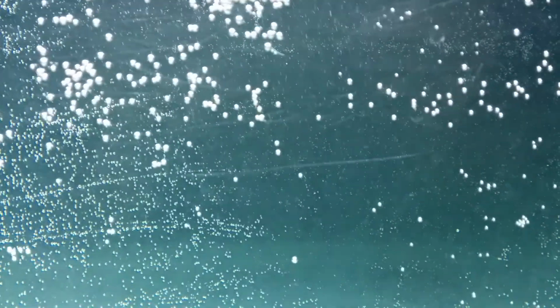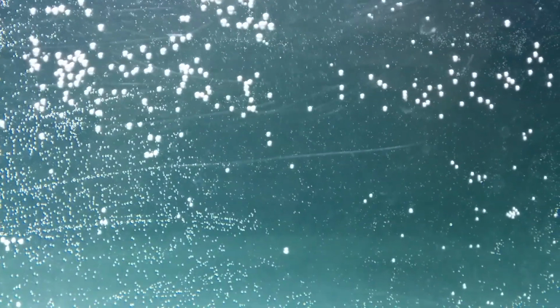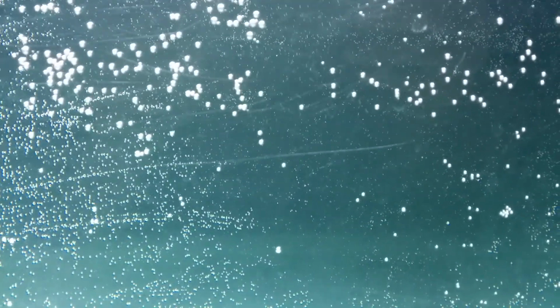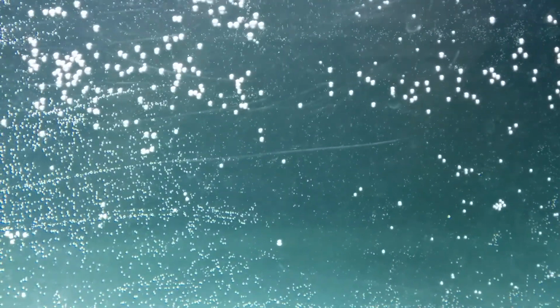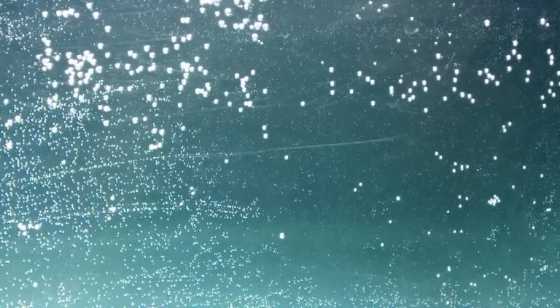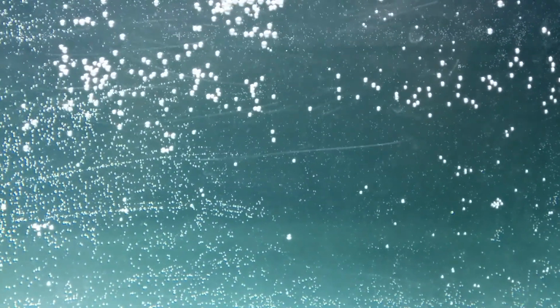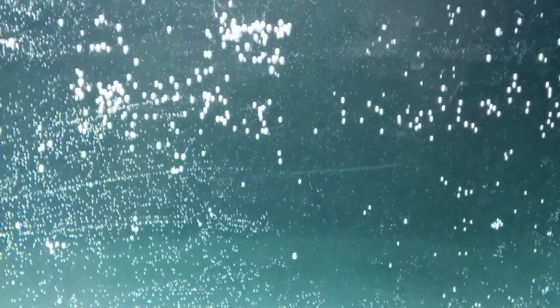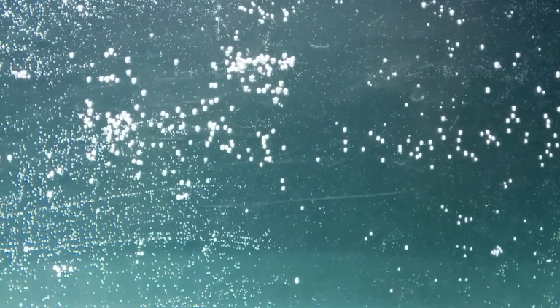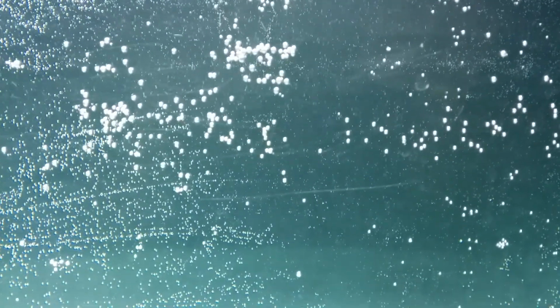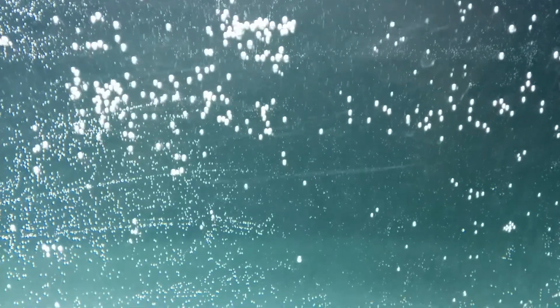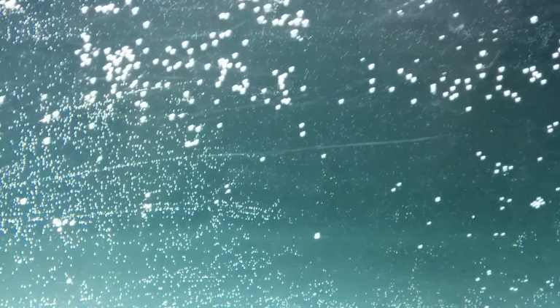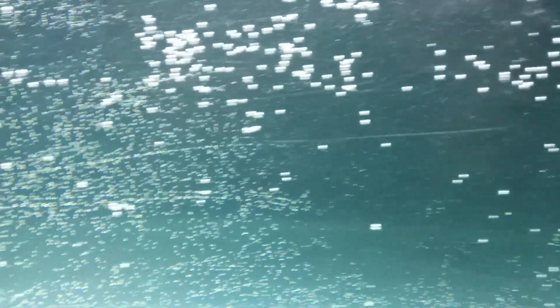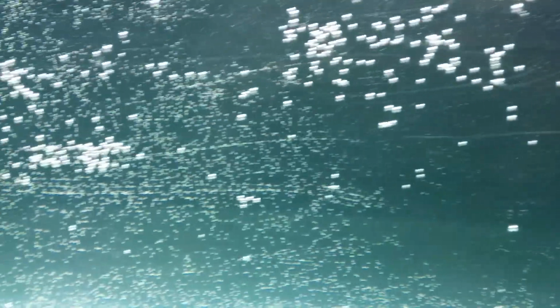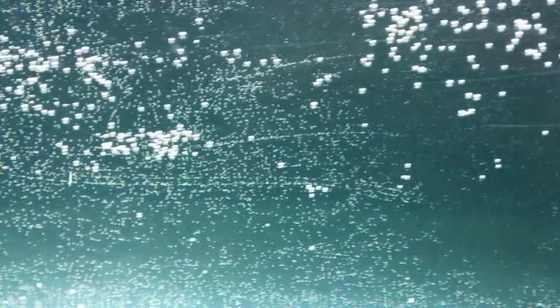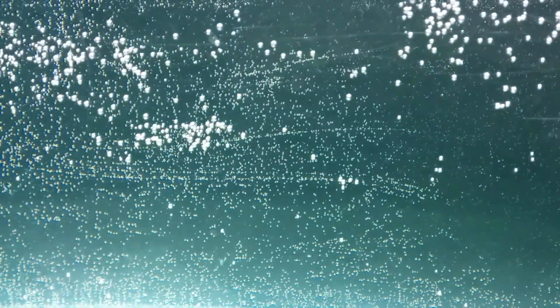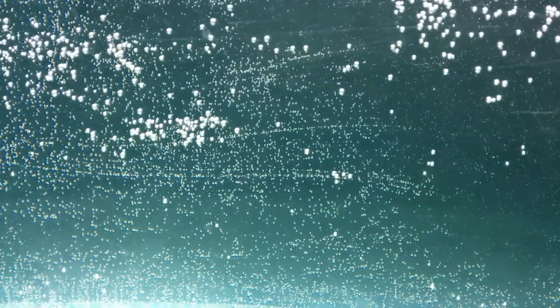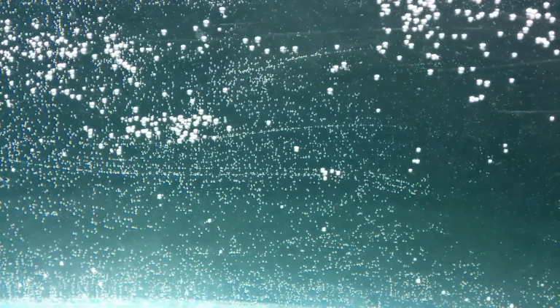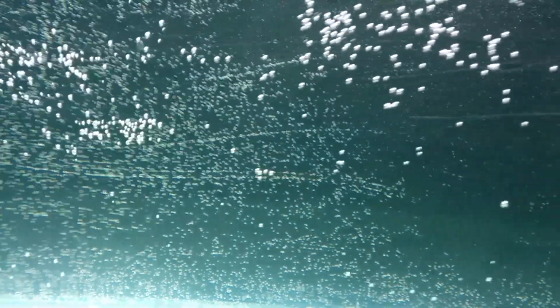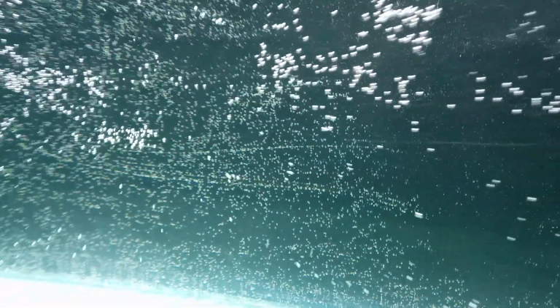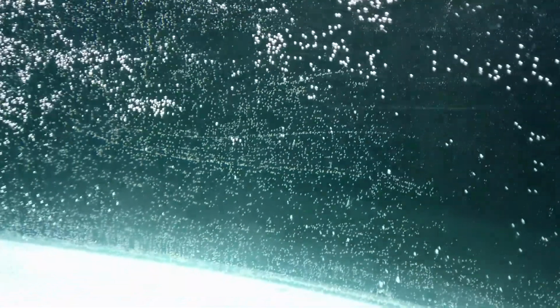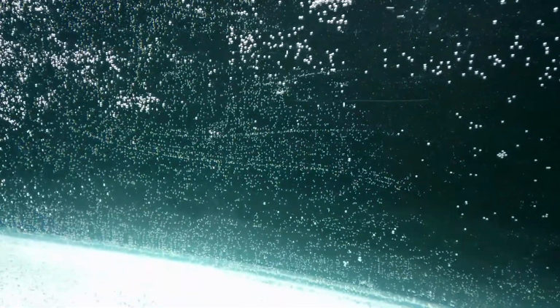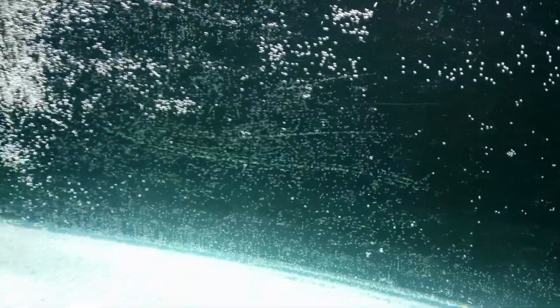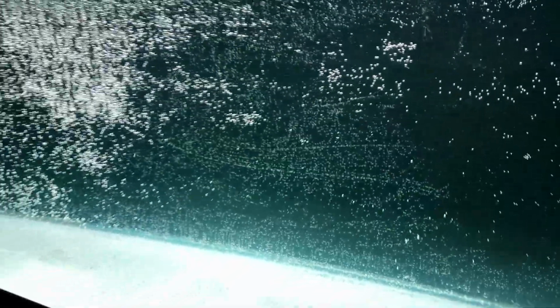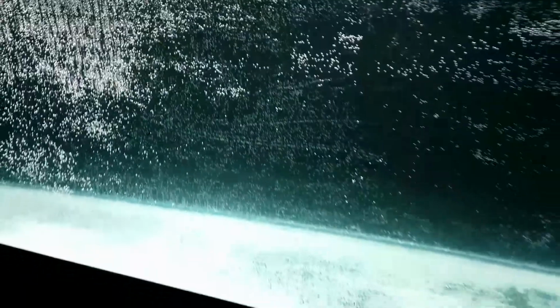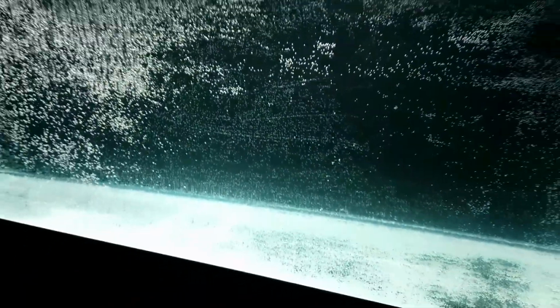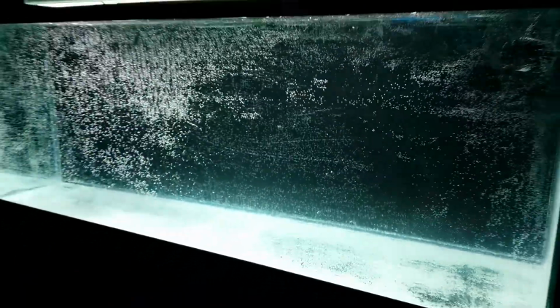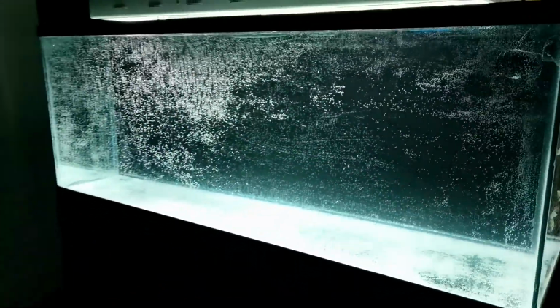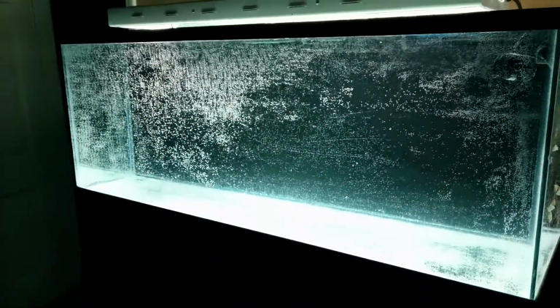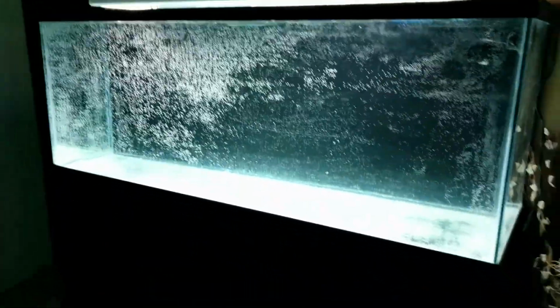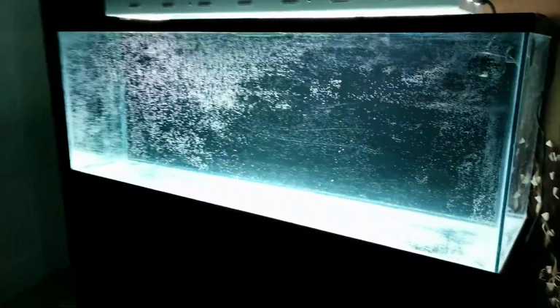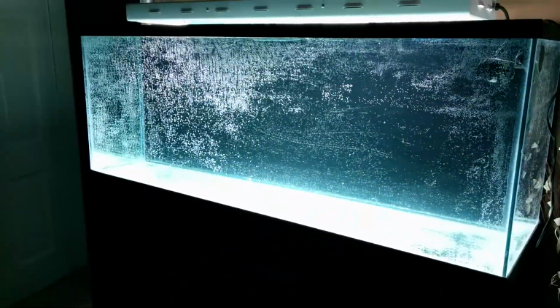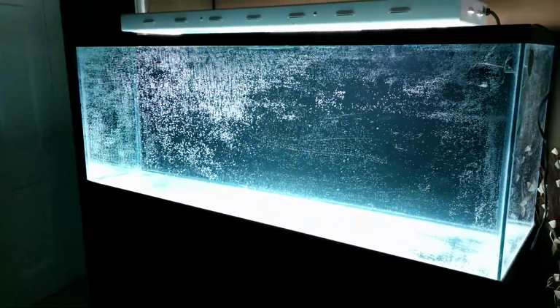Just a couple little scratches here and there, but I got this tank for $80 on Craigslist, so what can you do? It'll be all right, though. There it is, all full of water, holding good.